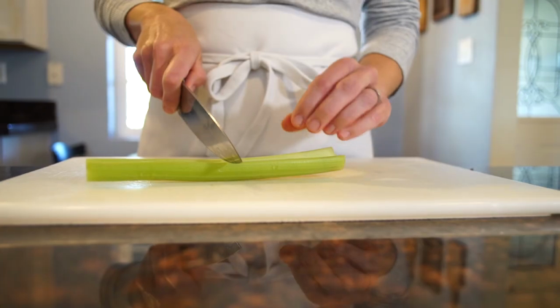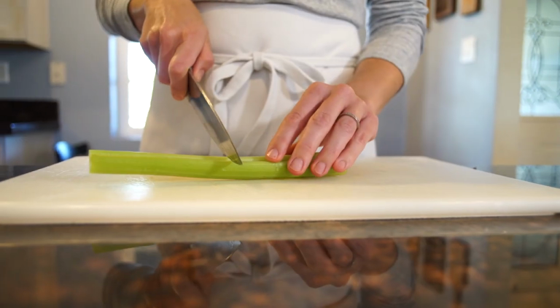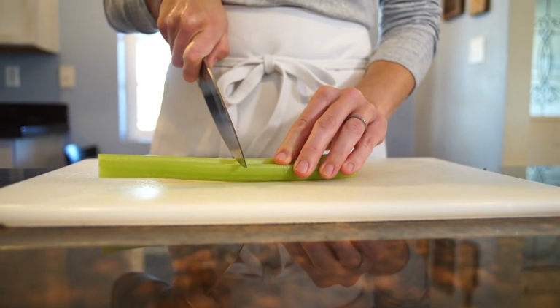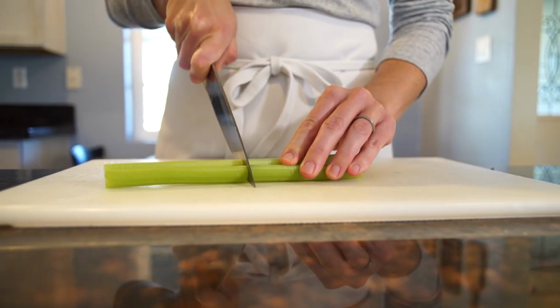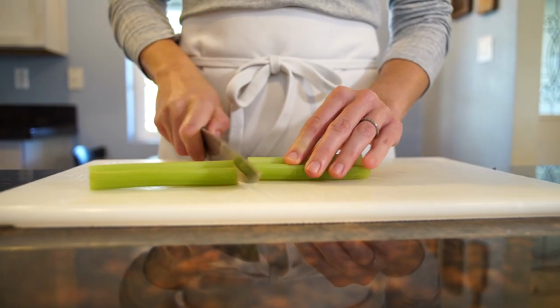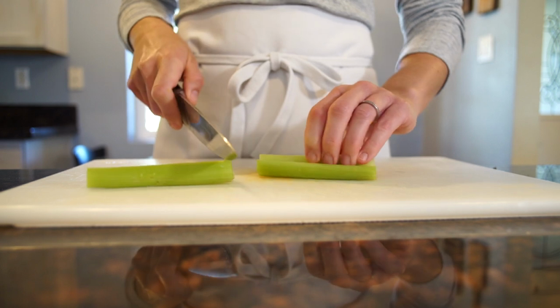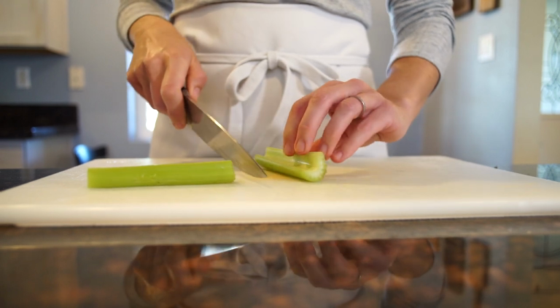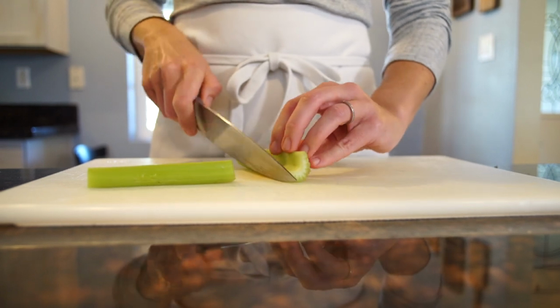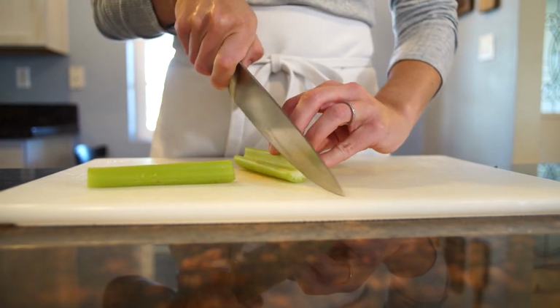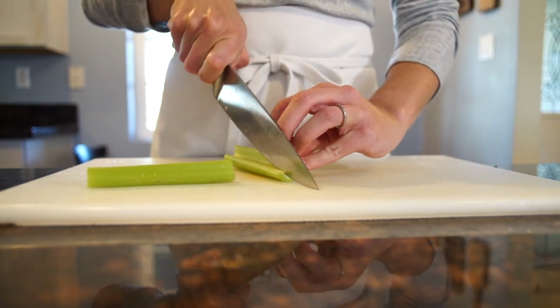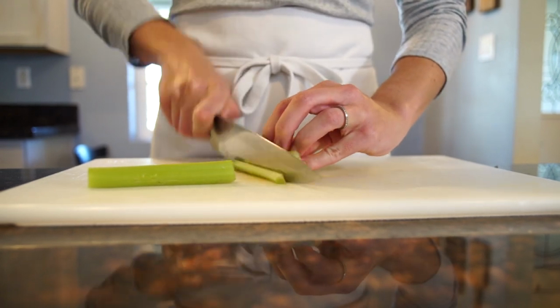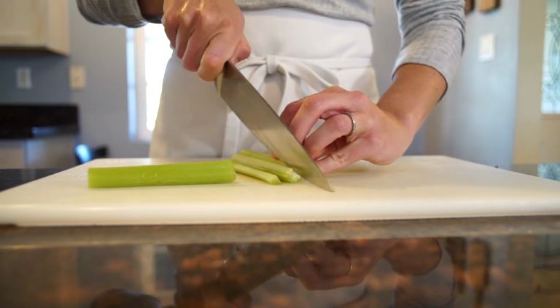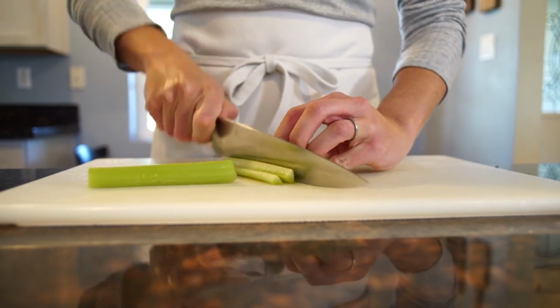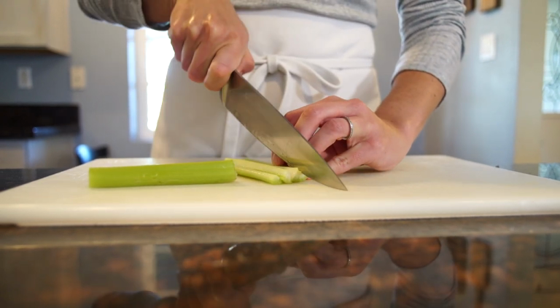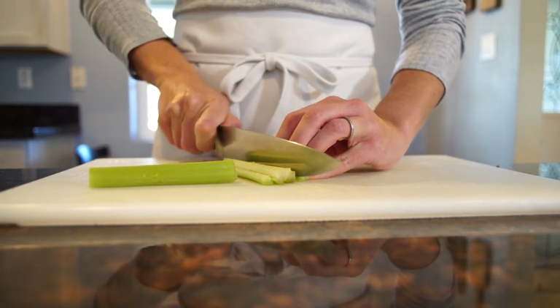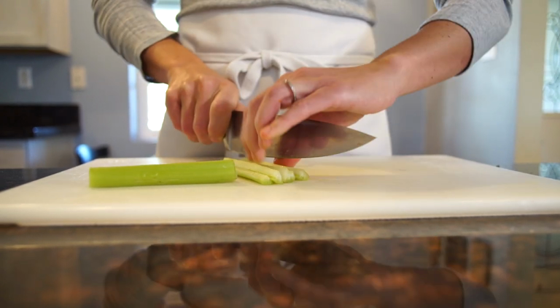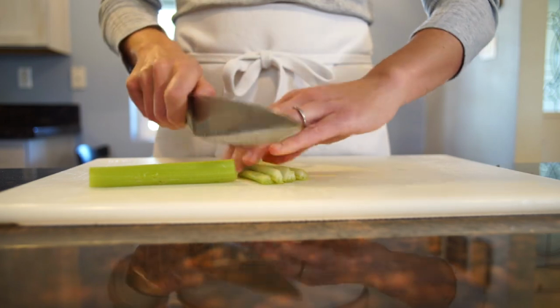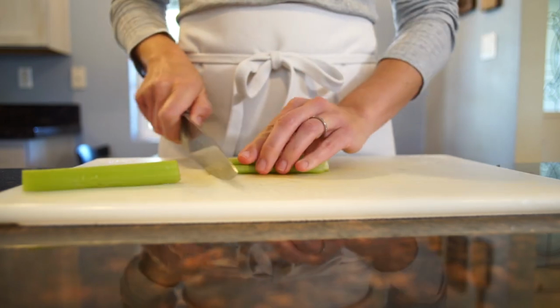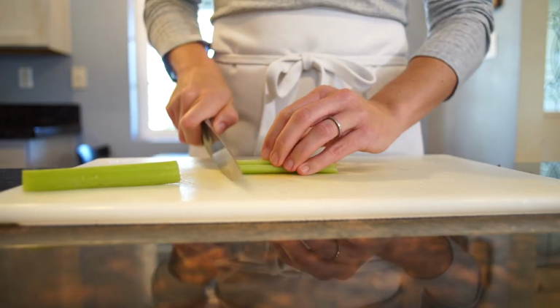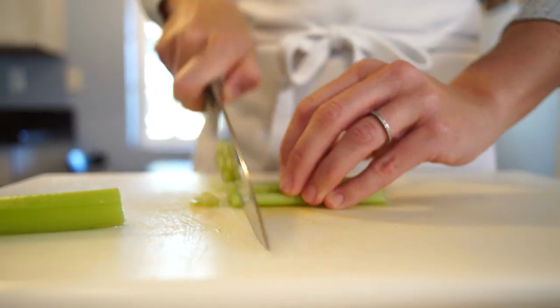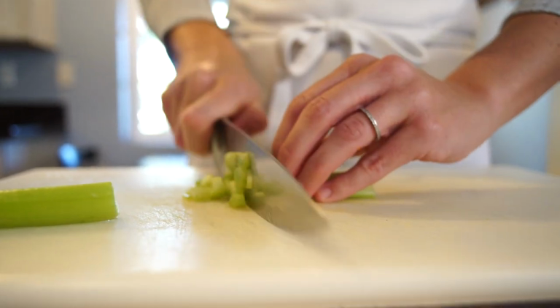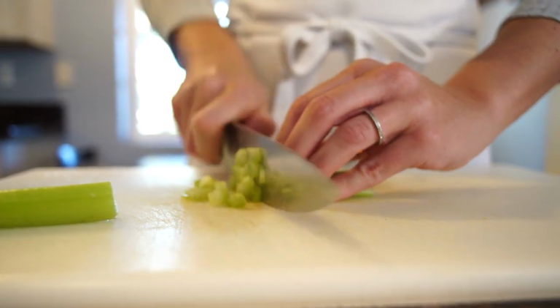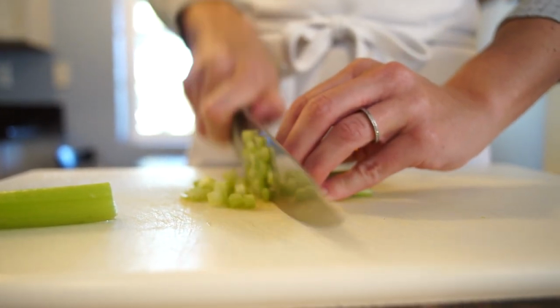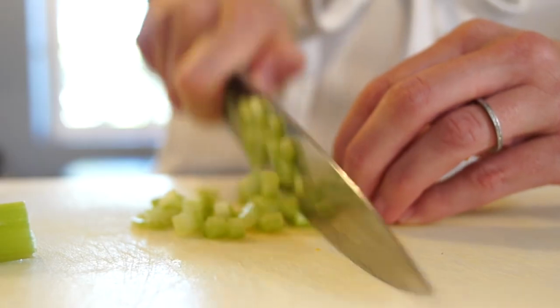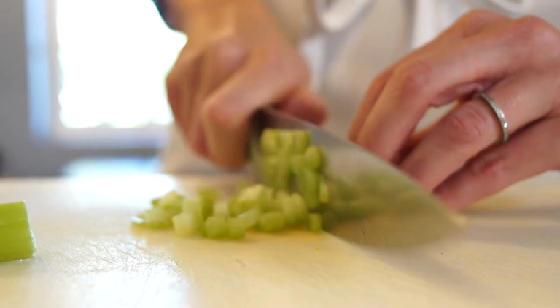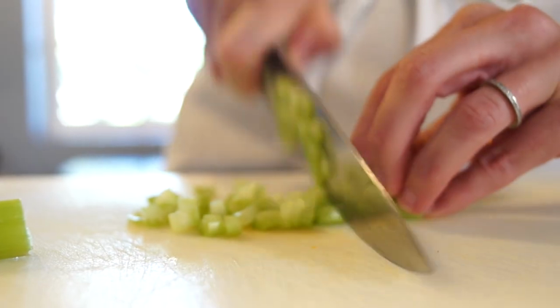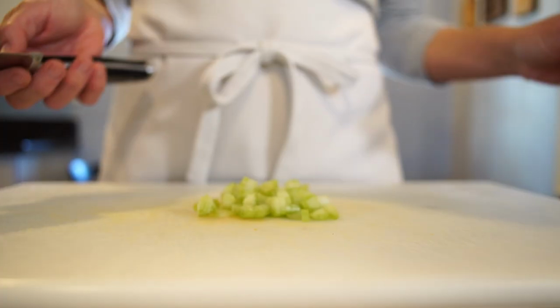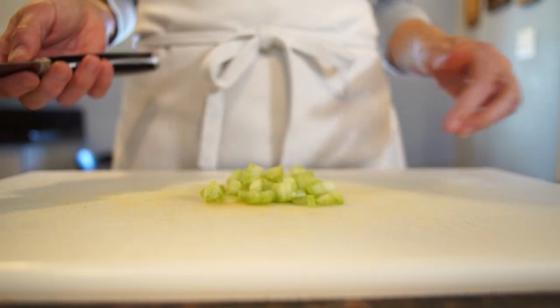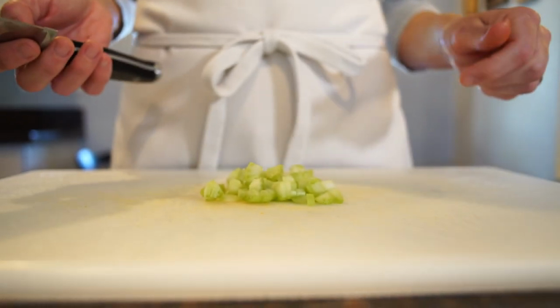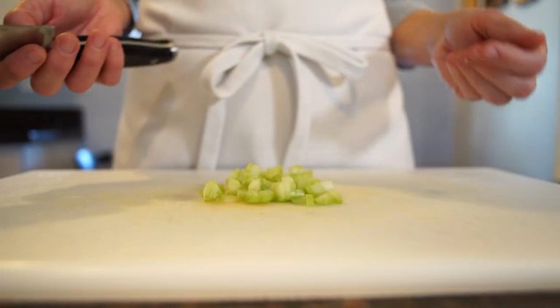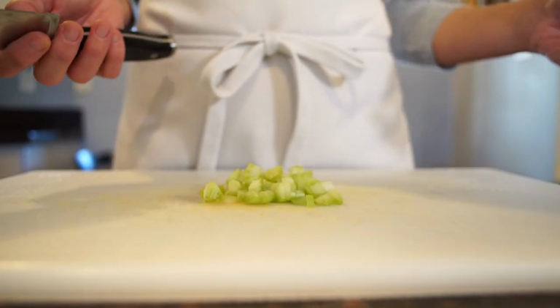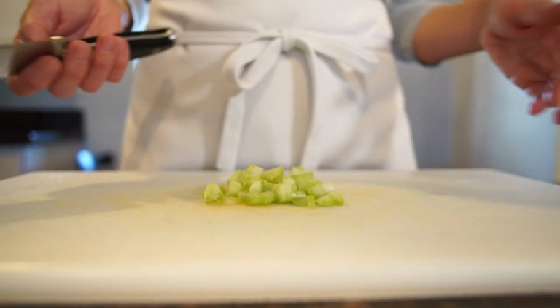To make it easier, I cut it down the middle, and then I slice it into strips, and then turn the strips to the side to dice. There are some recipes that call for minced celery,